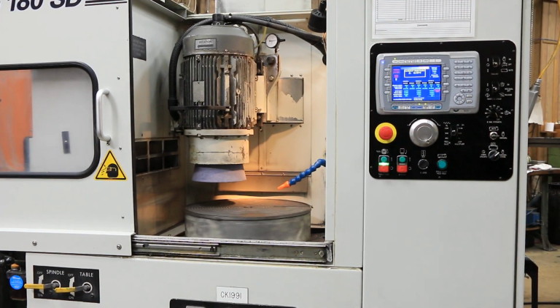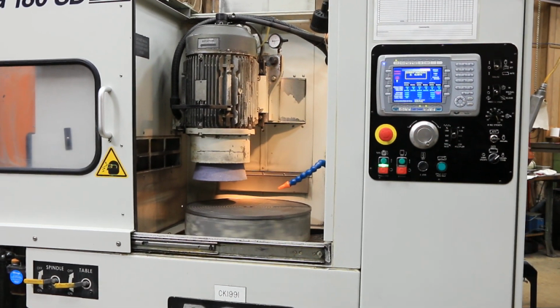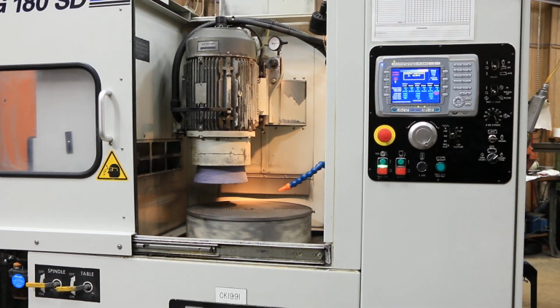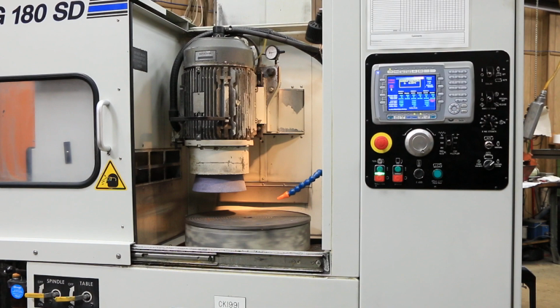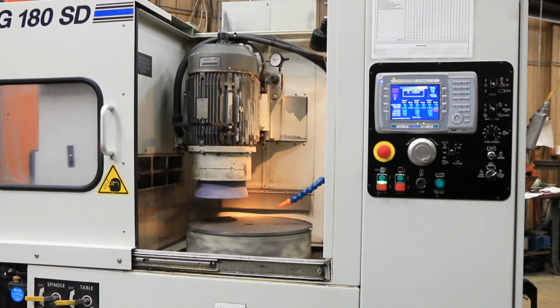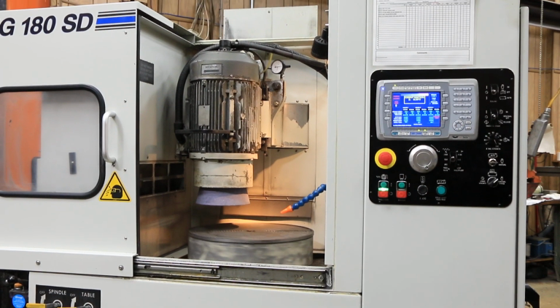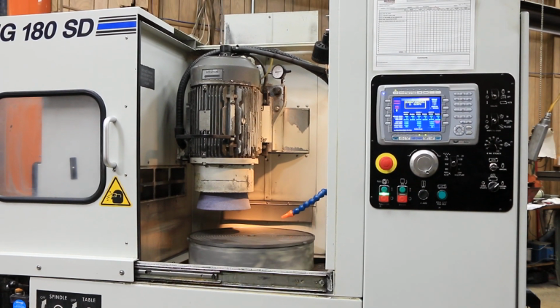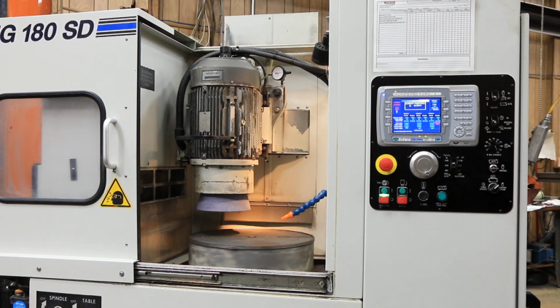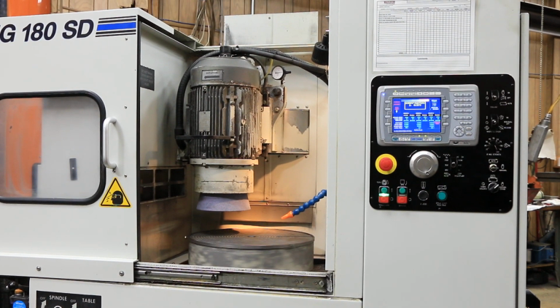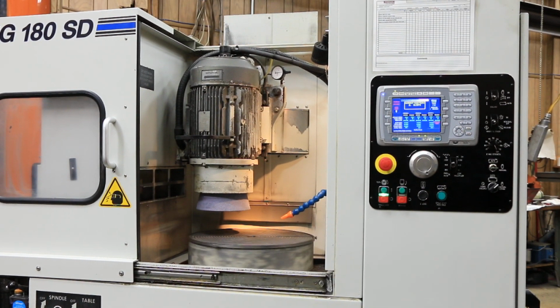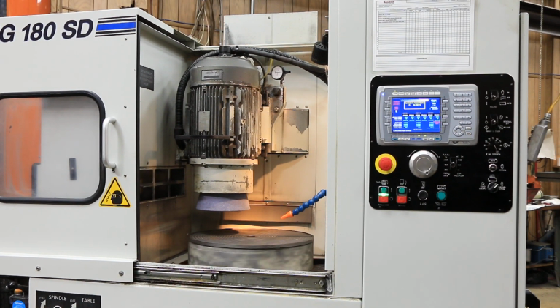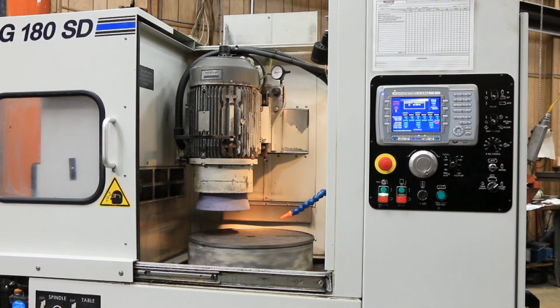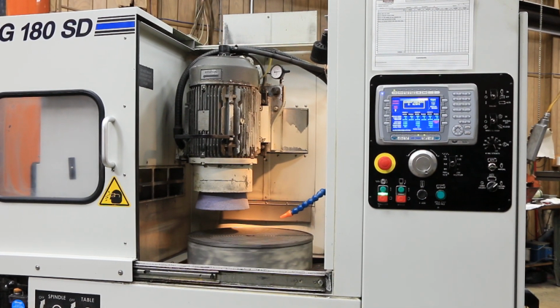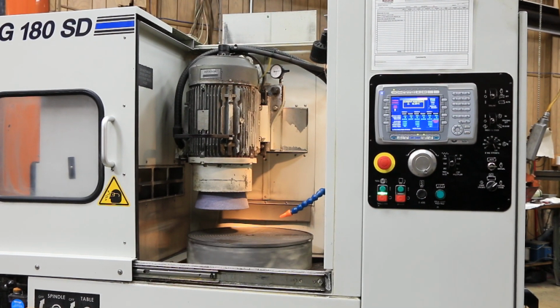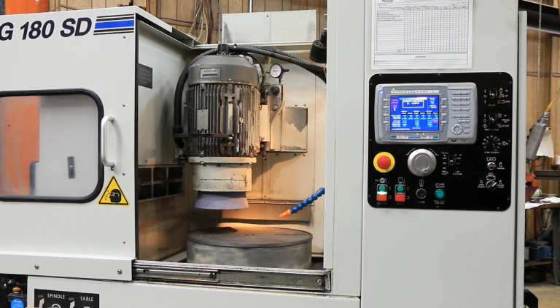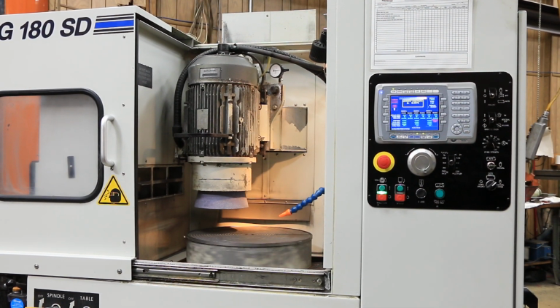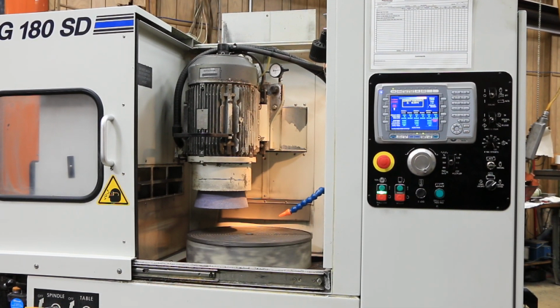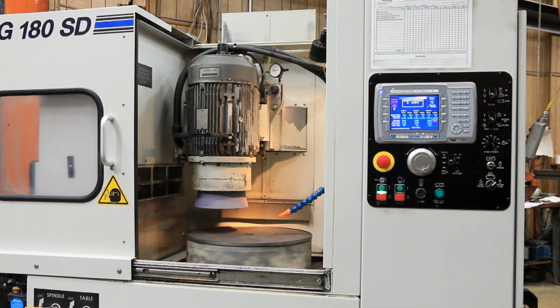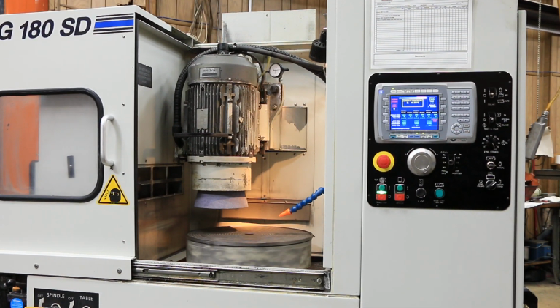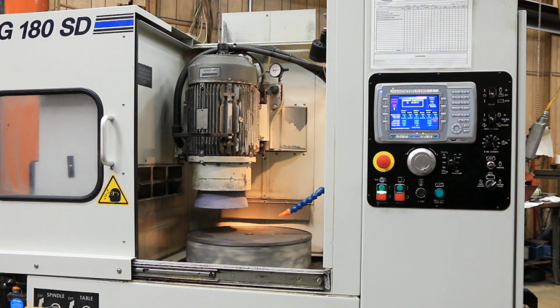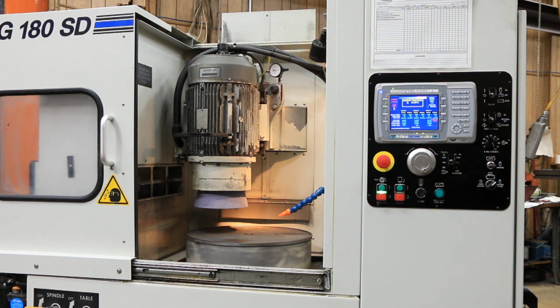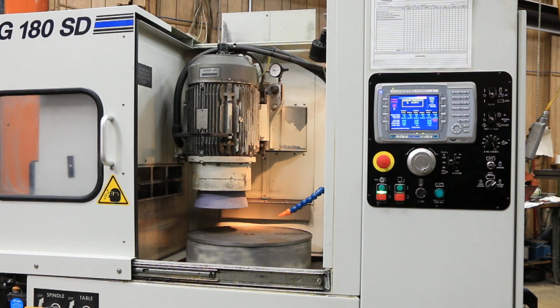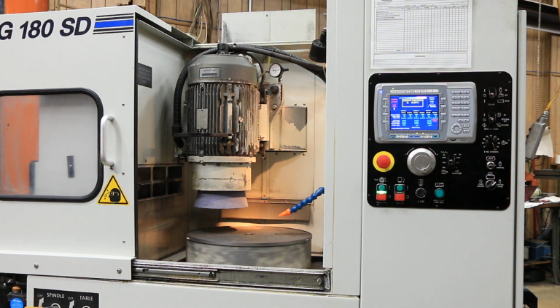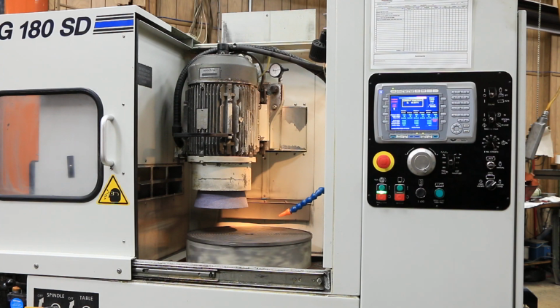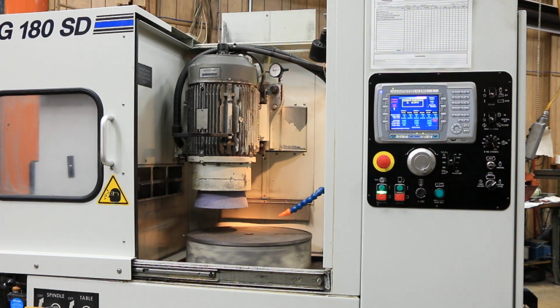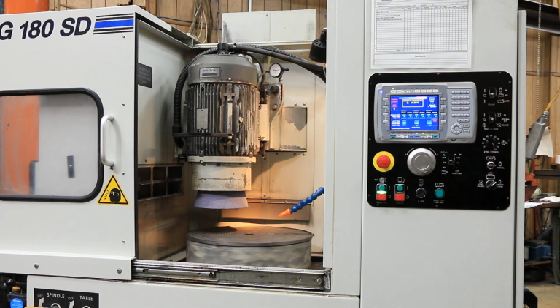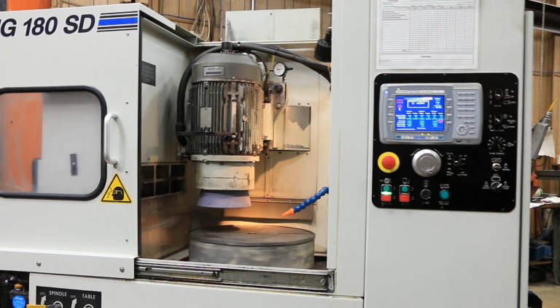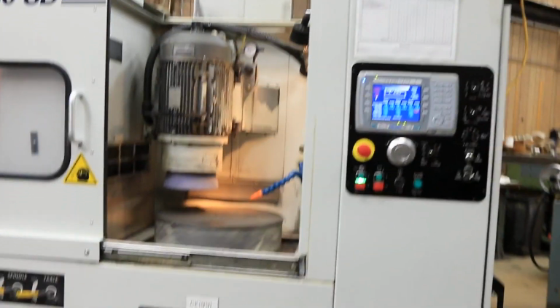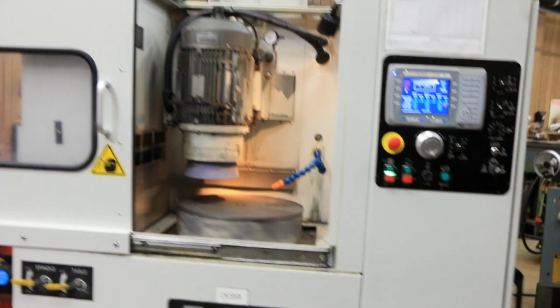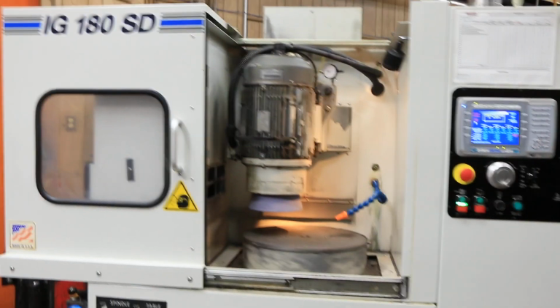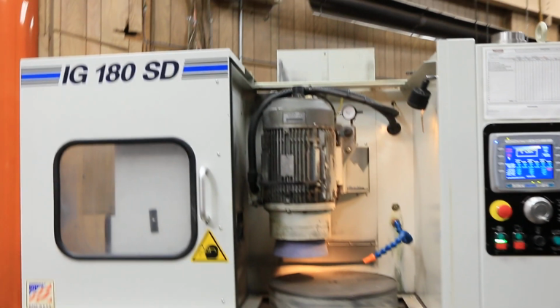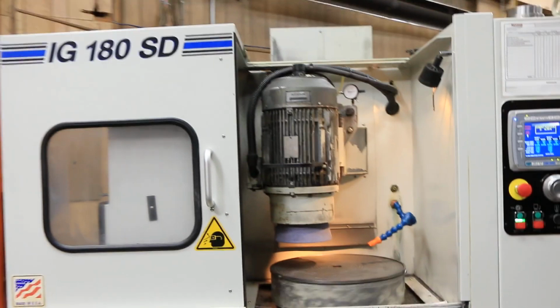The machine is used to grind anything from glass, ceramics, steel, carbide, and all kinds of different metals.